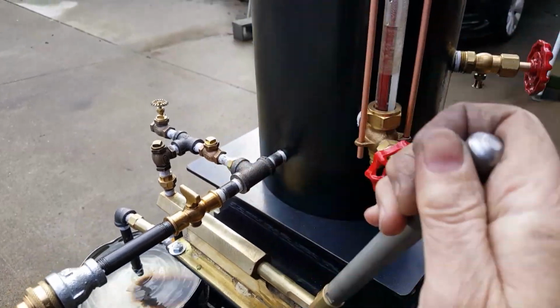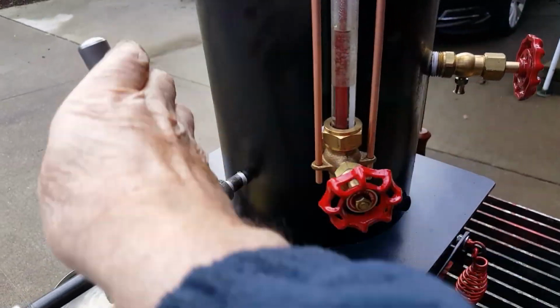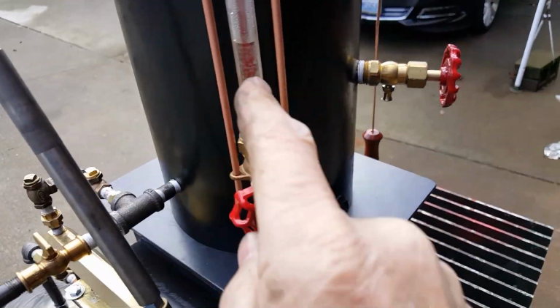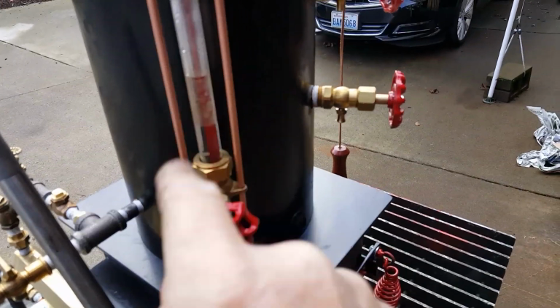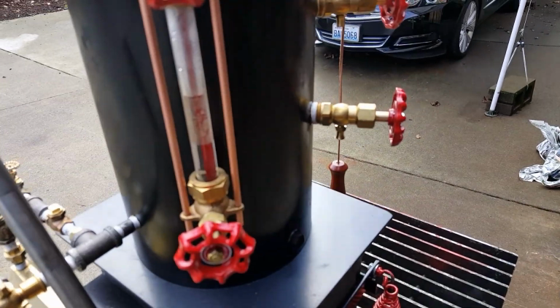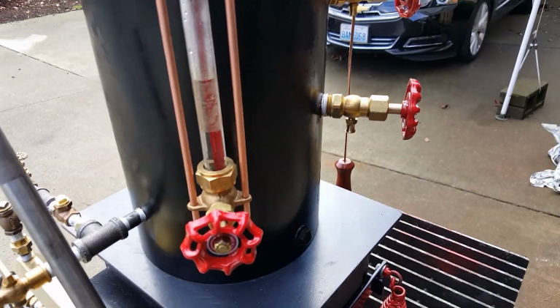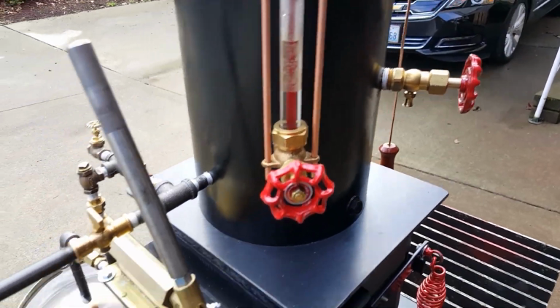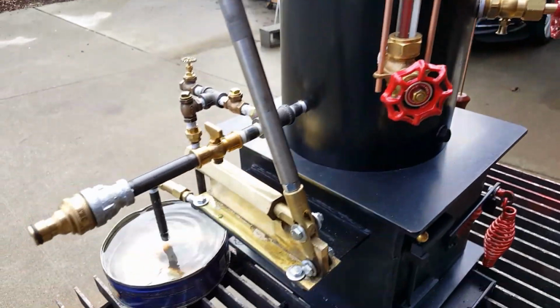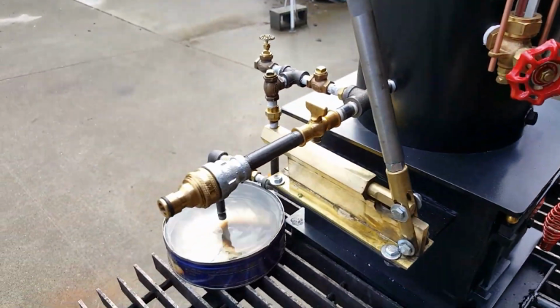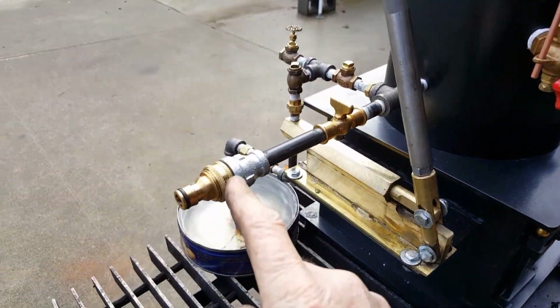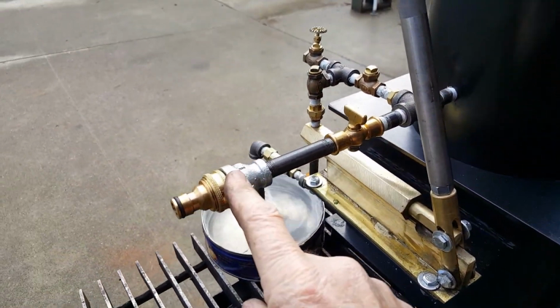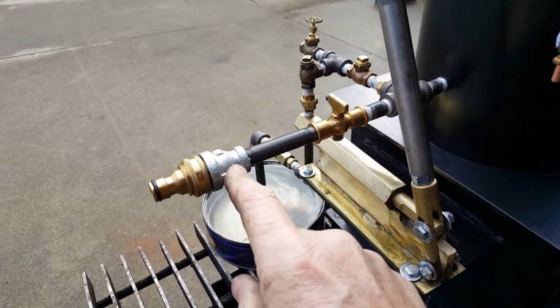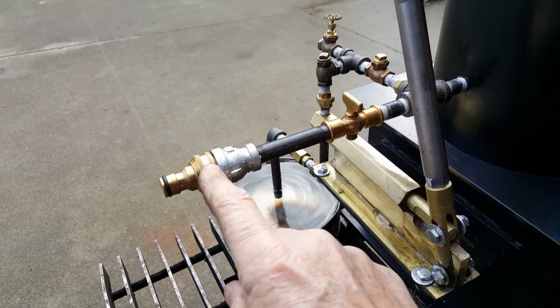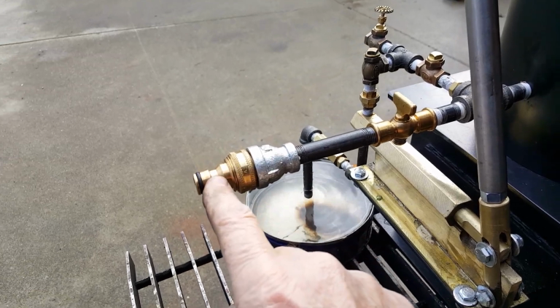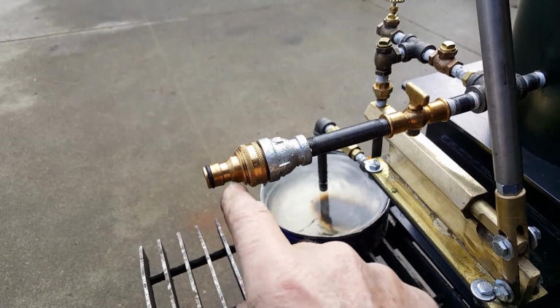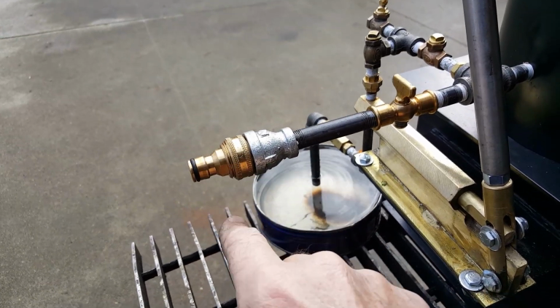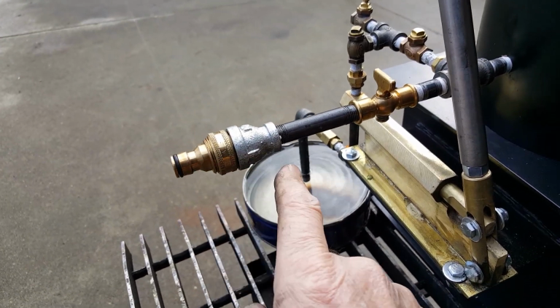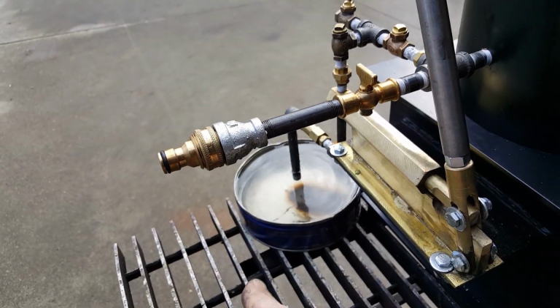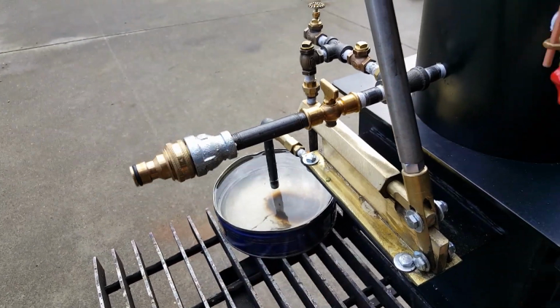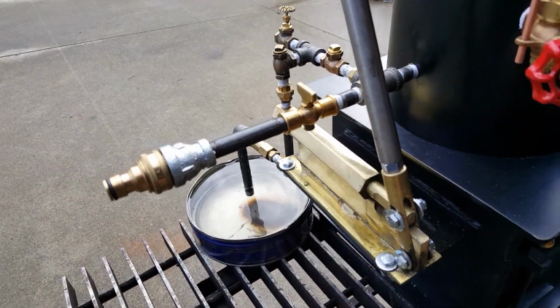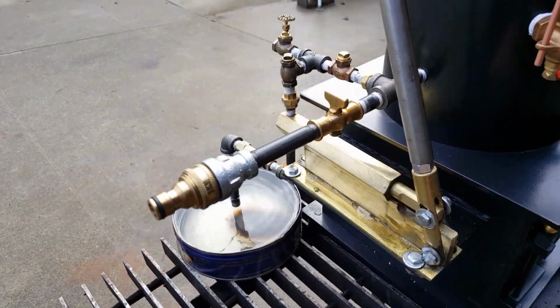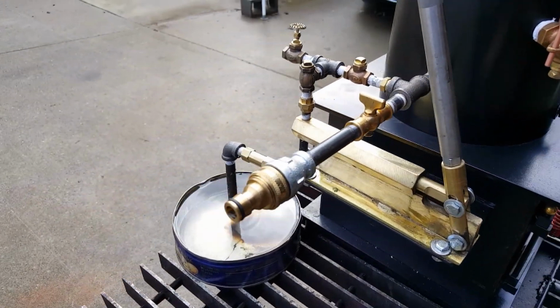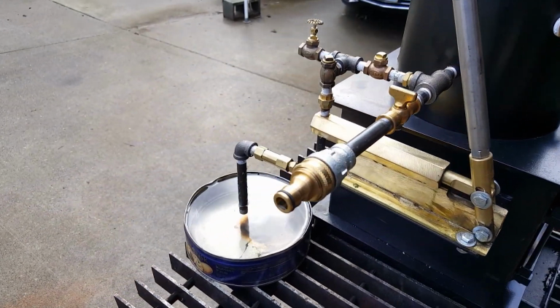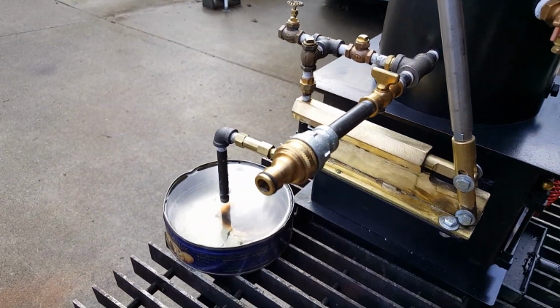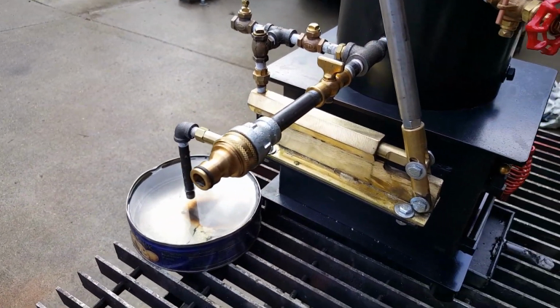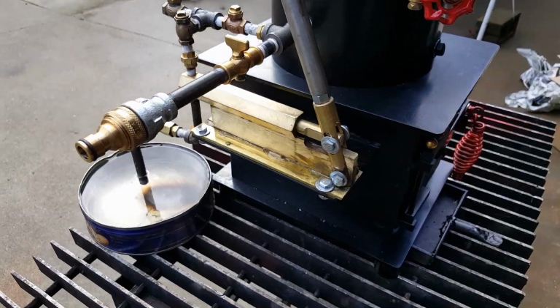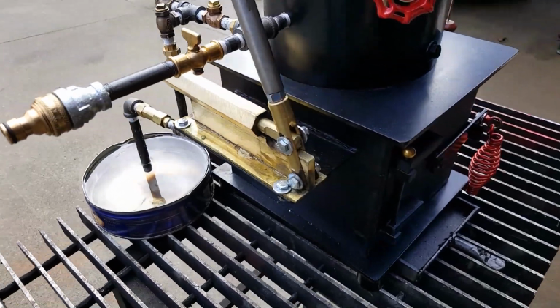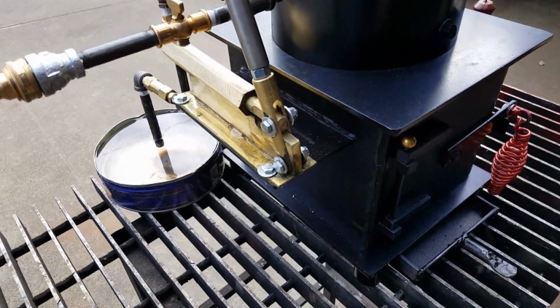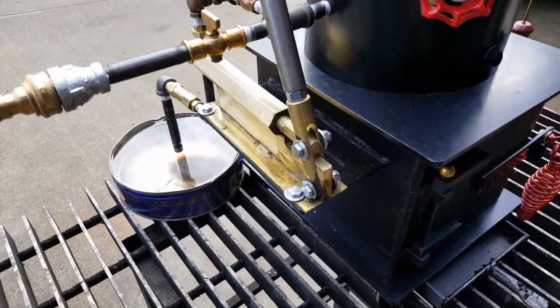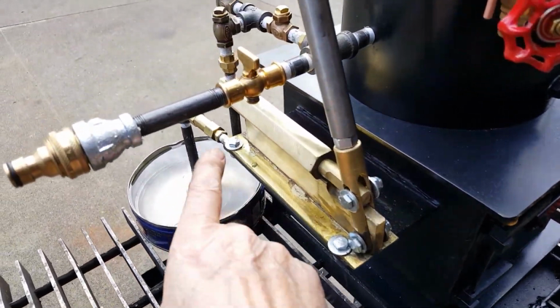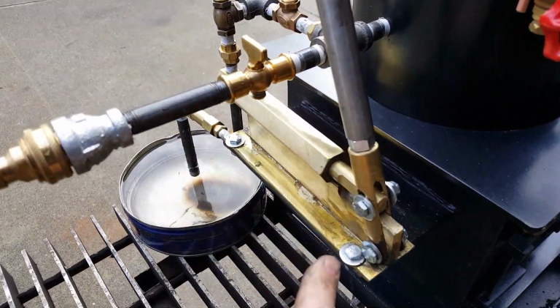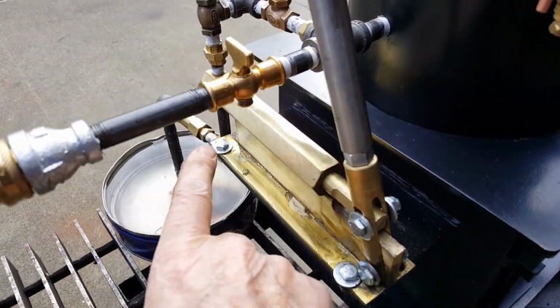Water sight glass is right here. Fill and drain is right here — just clip your hose right in here and fill it up. It's all brass — all brass parts in the pump.